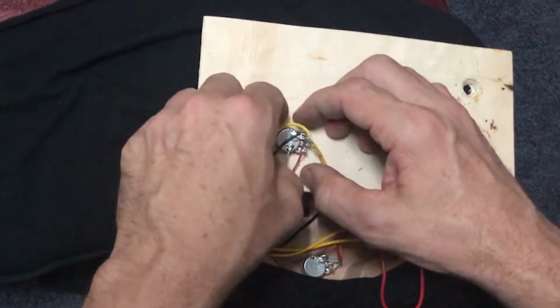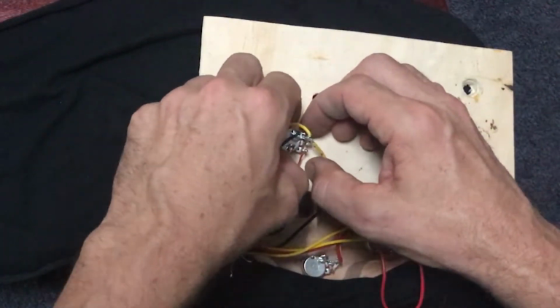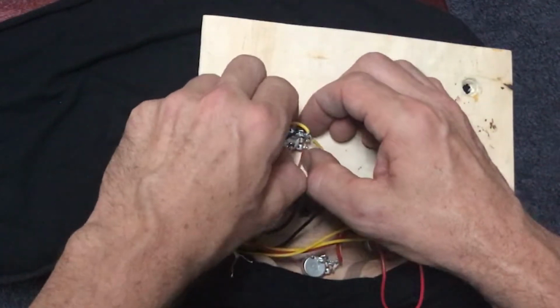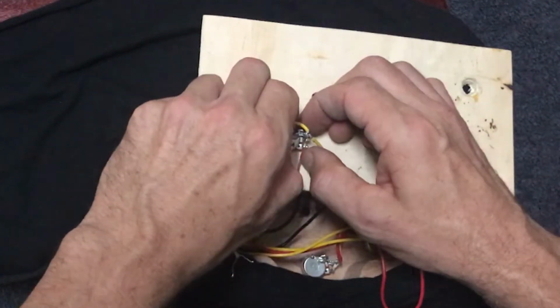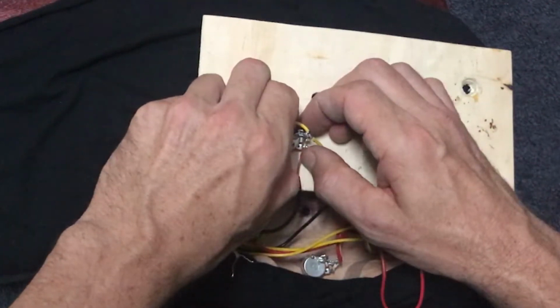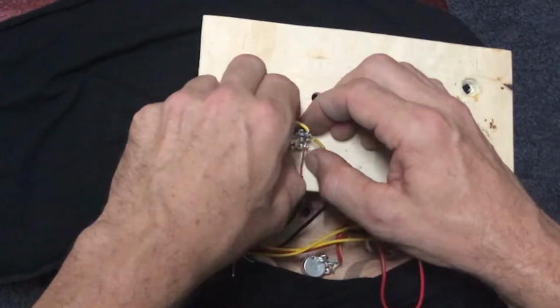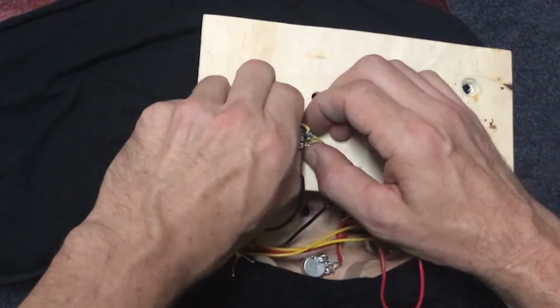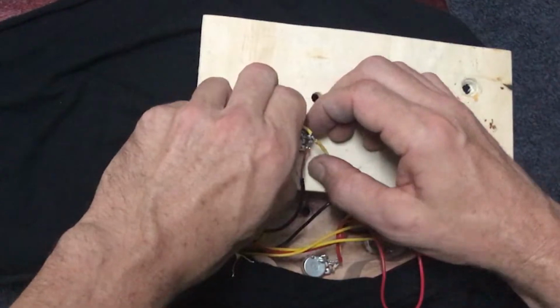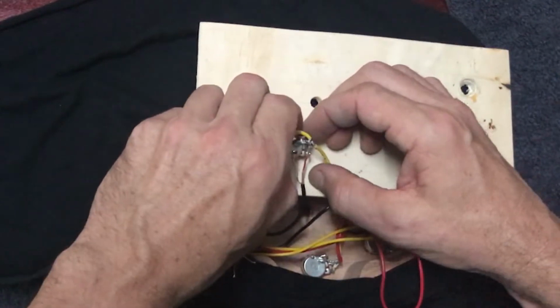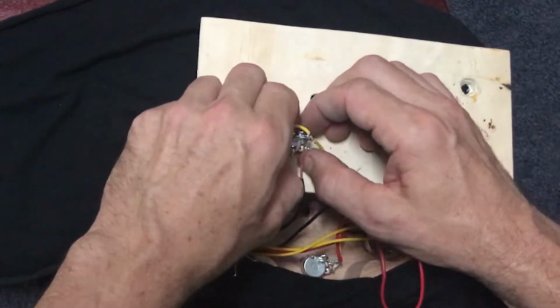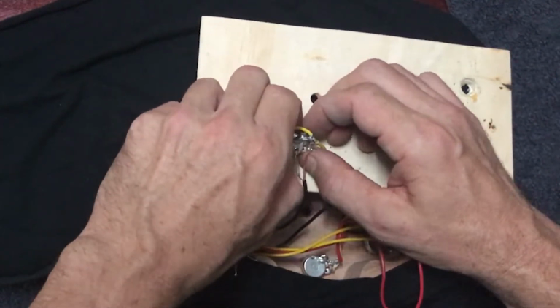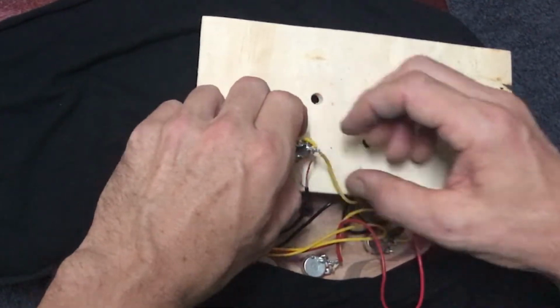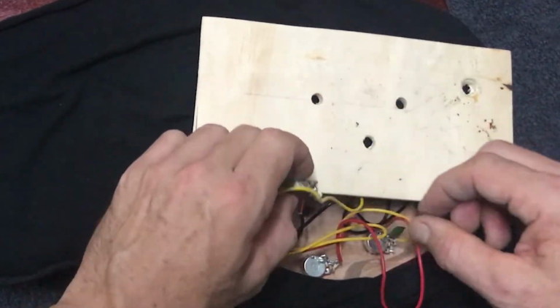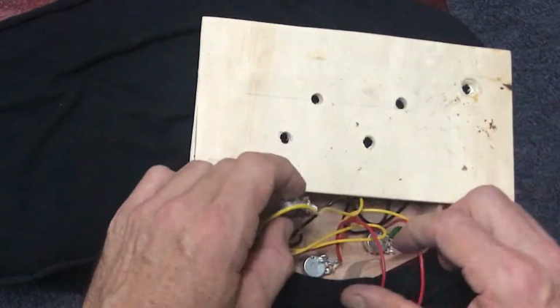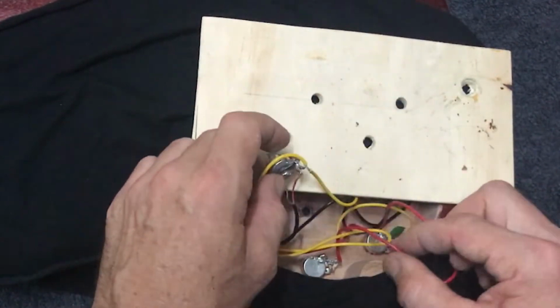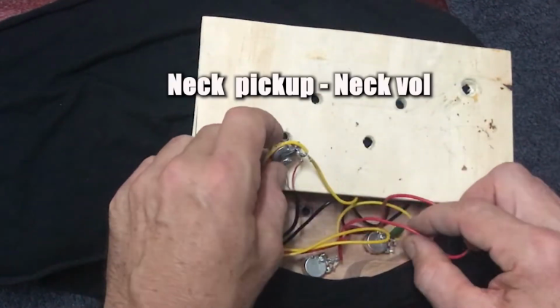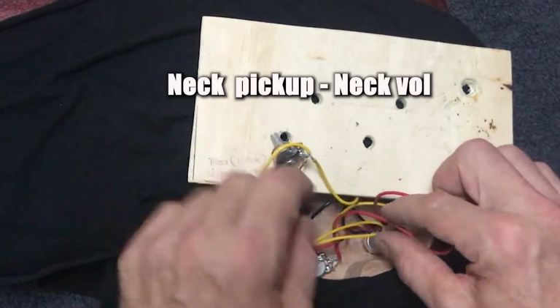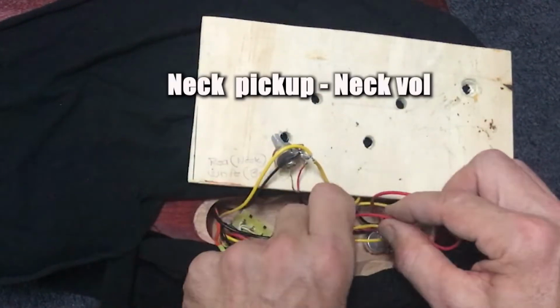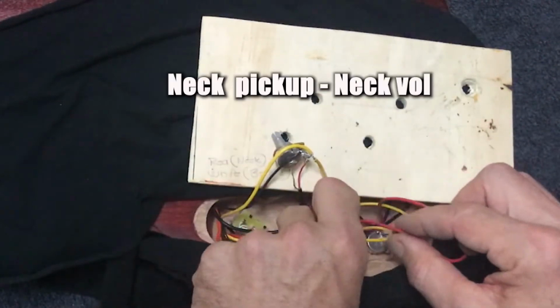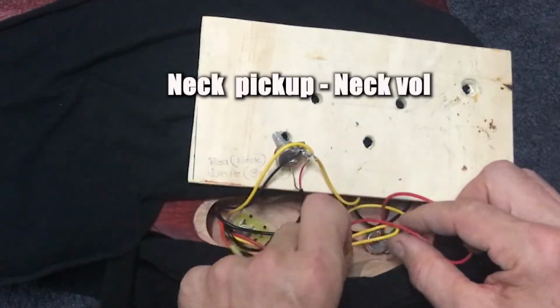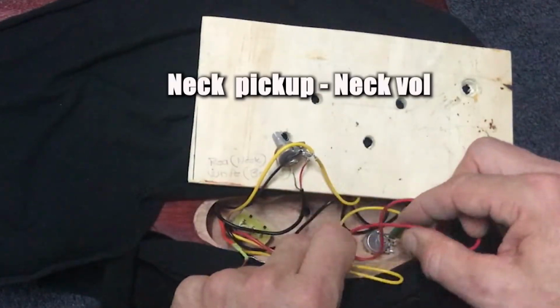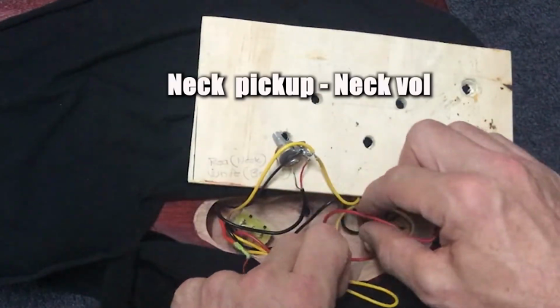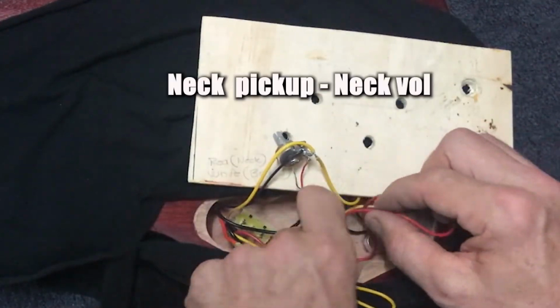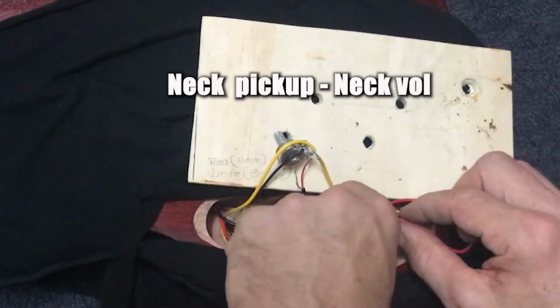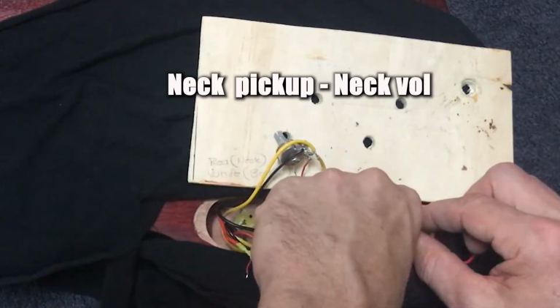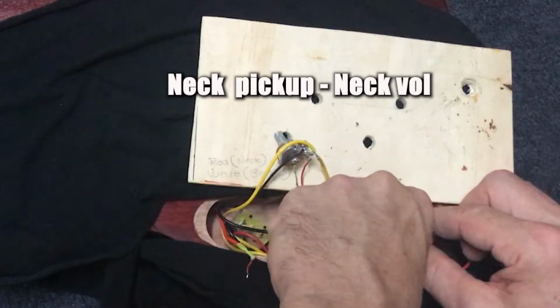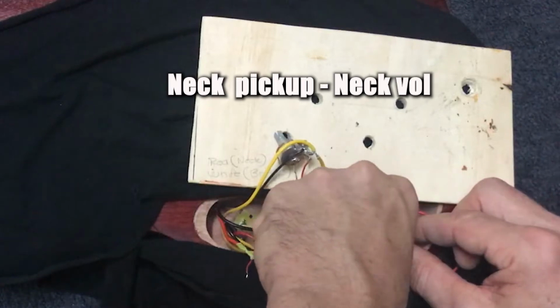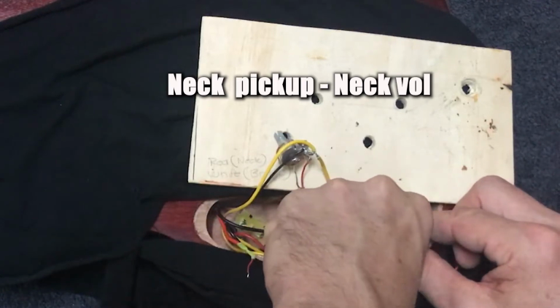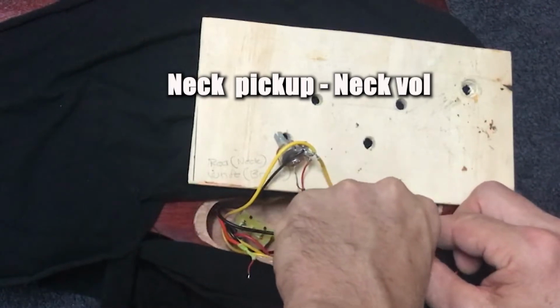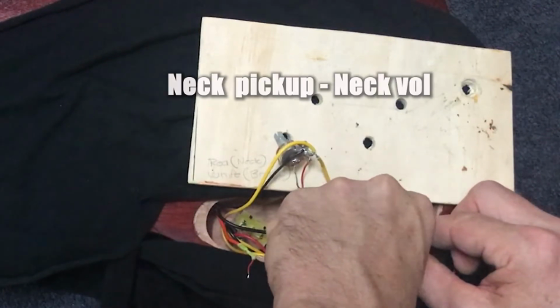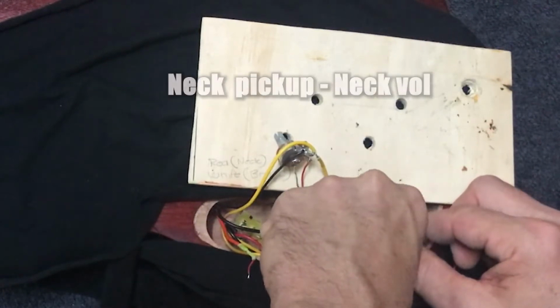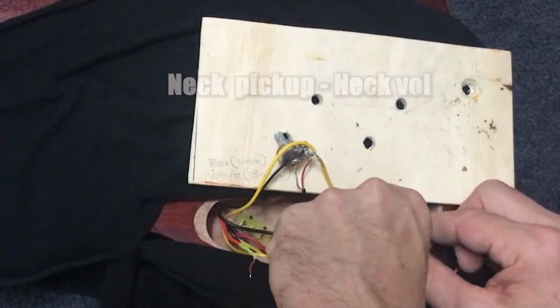Okay, so that's the bridge volume in place. The next thing I want to do is connect our neck pickup to our neck volume.